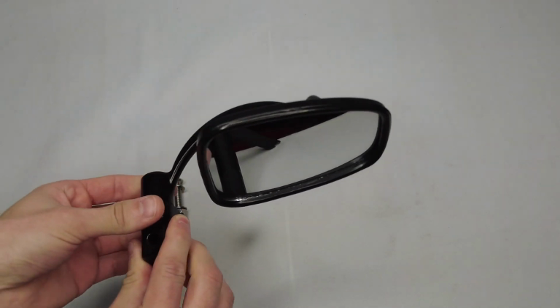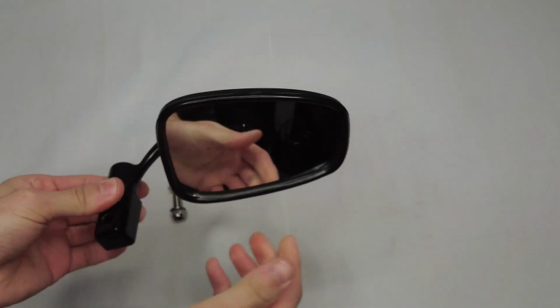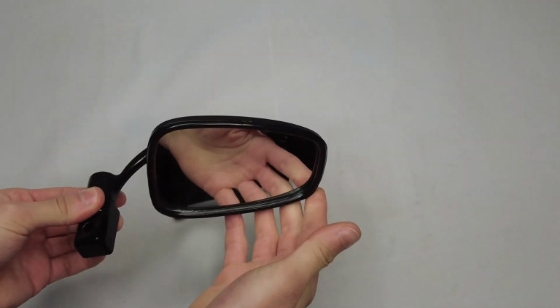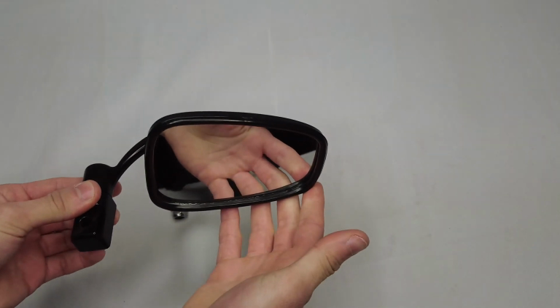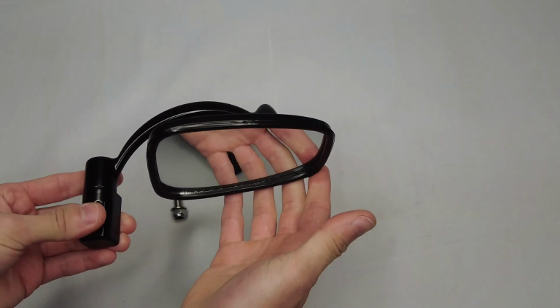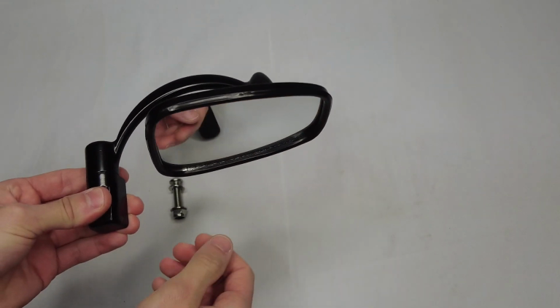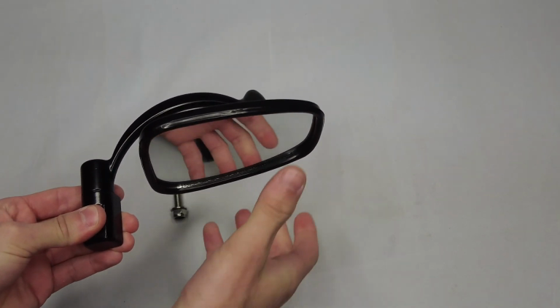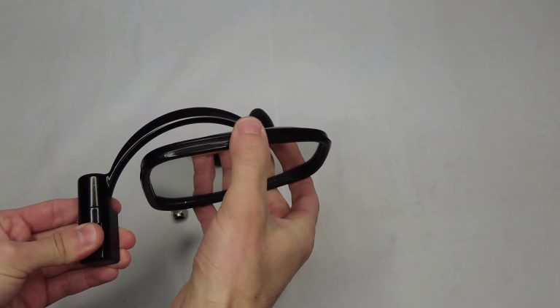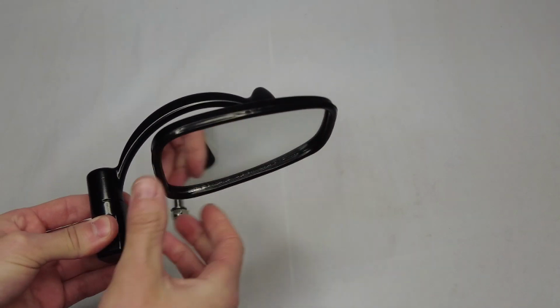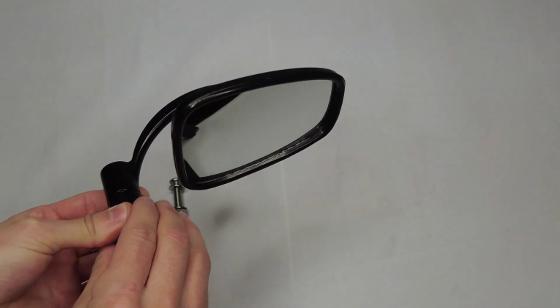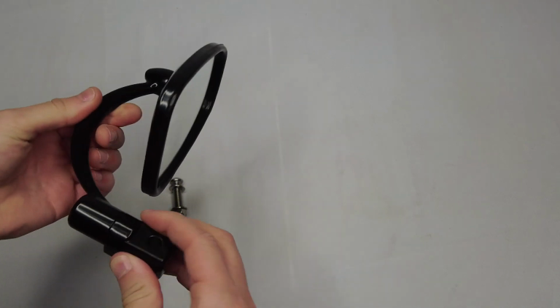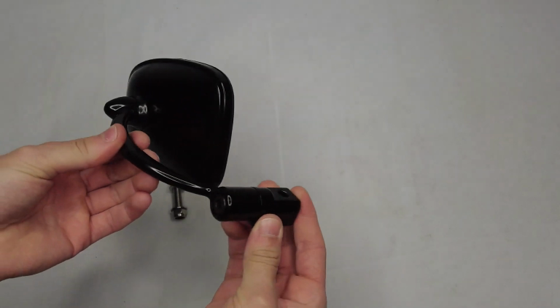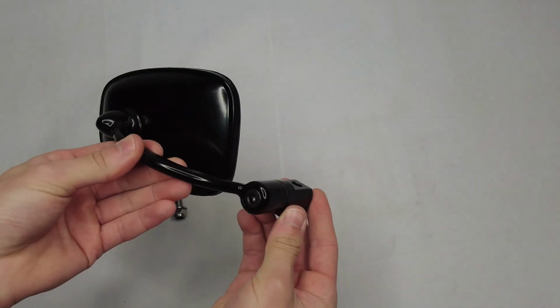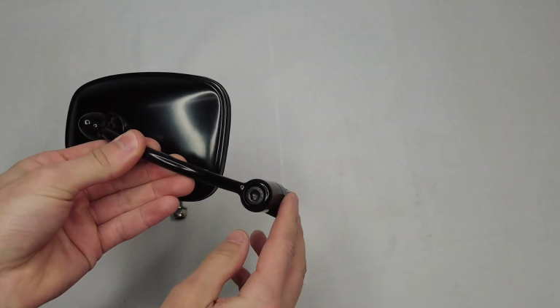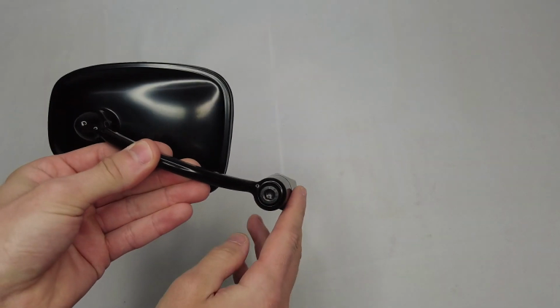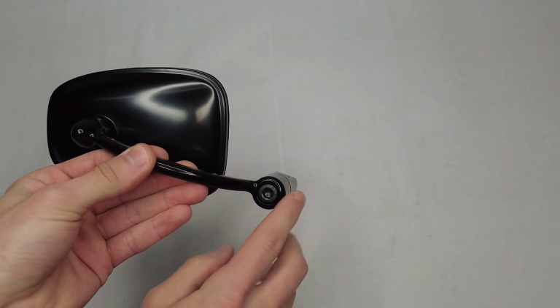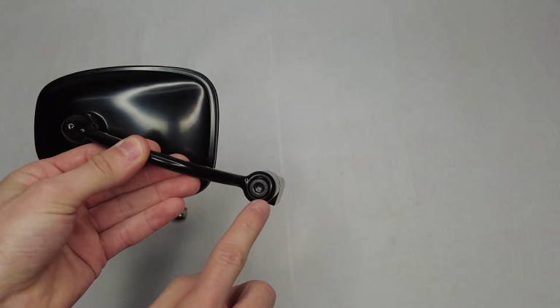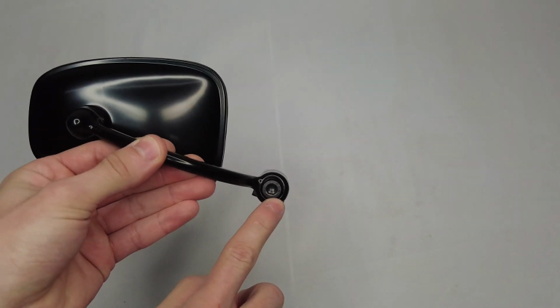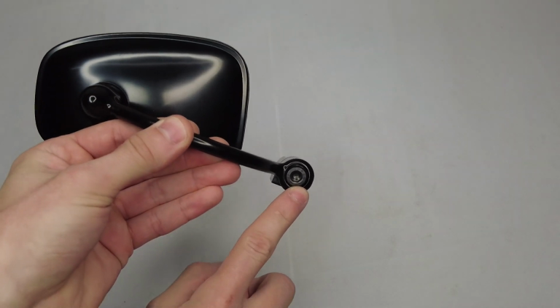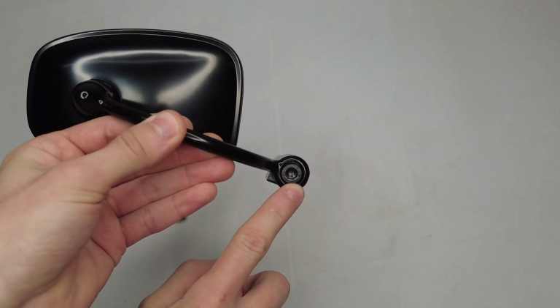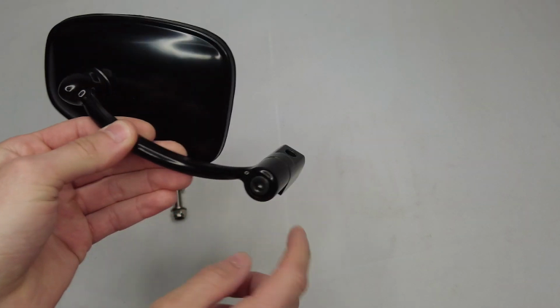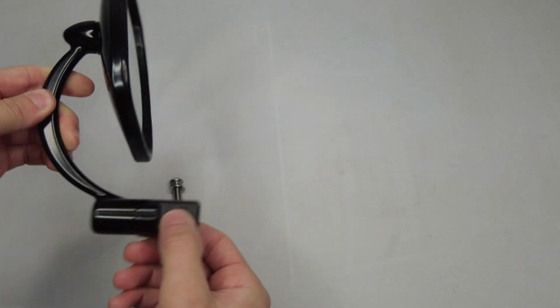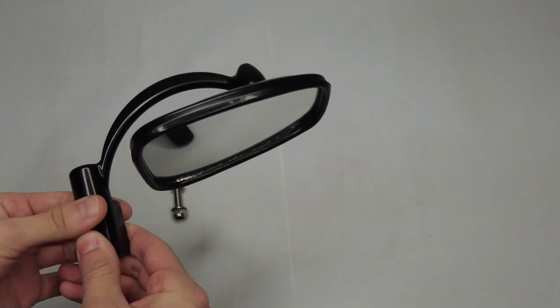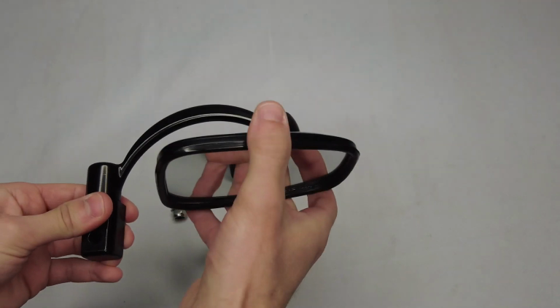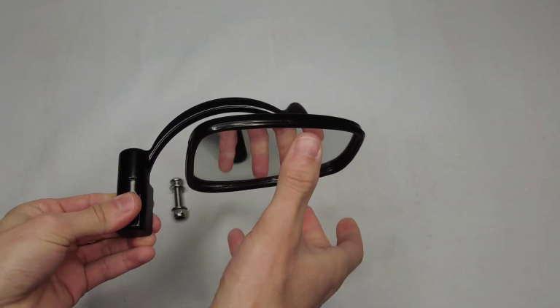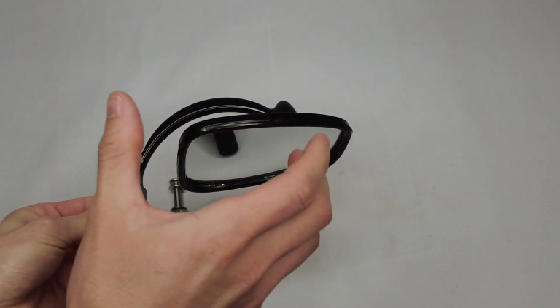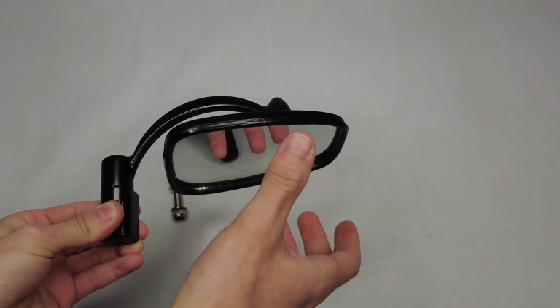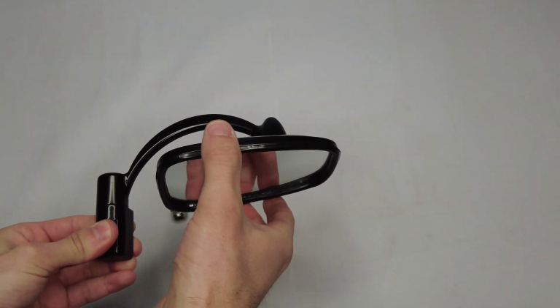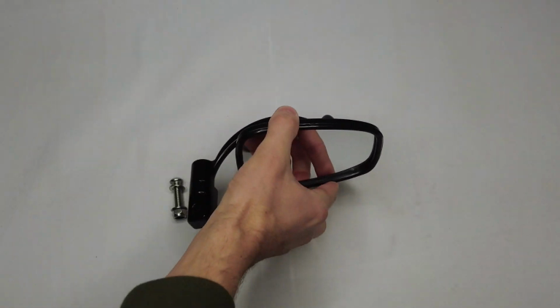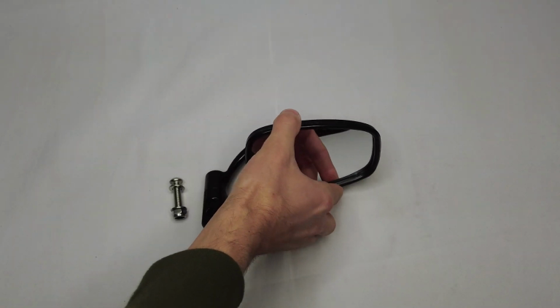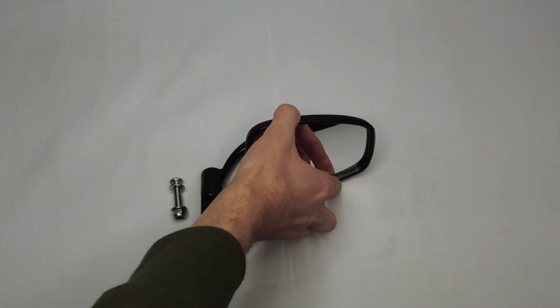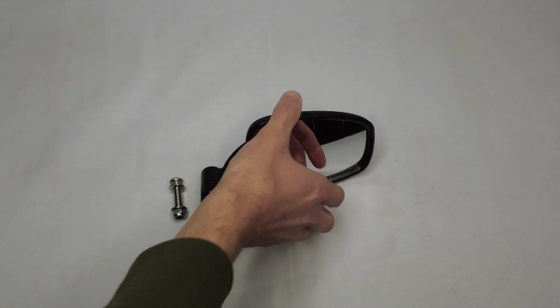It is adjustable in a couple of different ways. You can adjust the mirror itself and also the arm it's mounted on. By loosening this allen bolt here, you can adjust the overall angle of the arm to your liking.